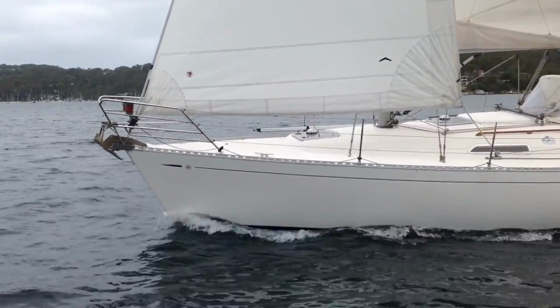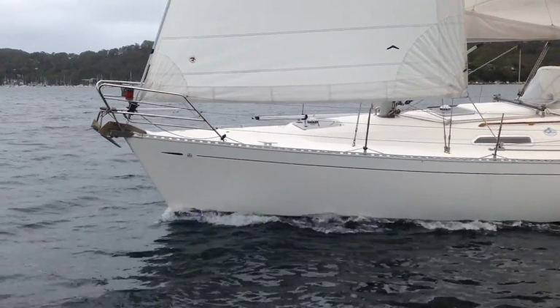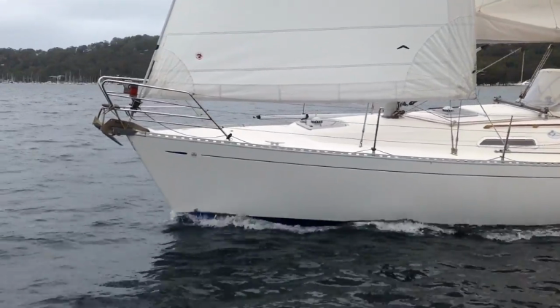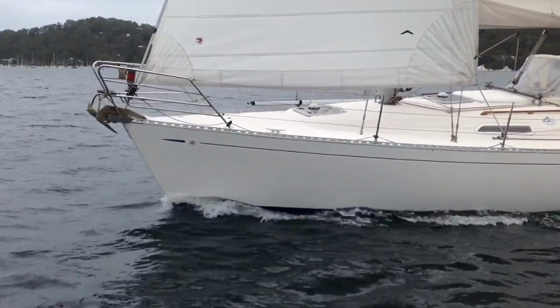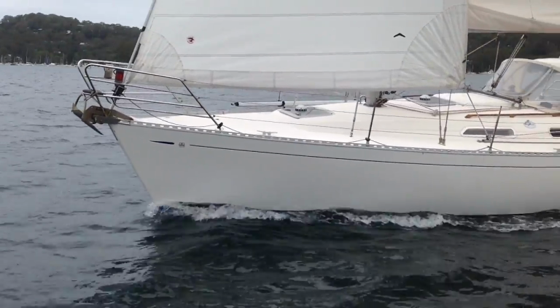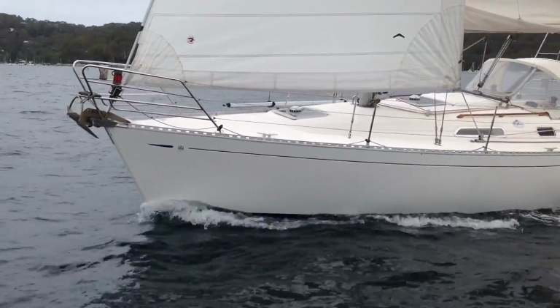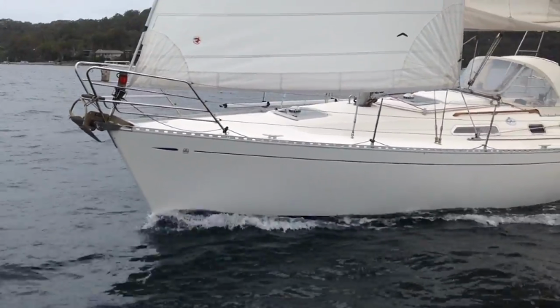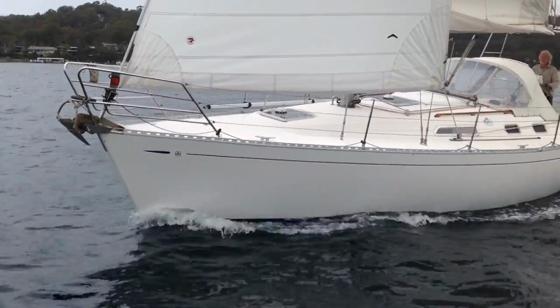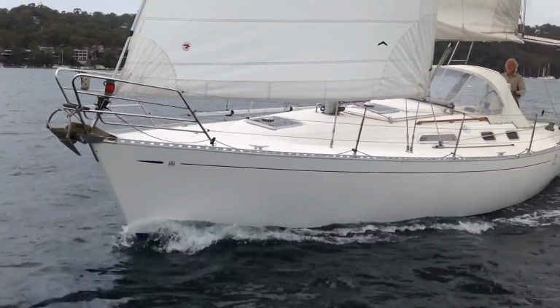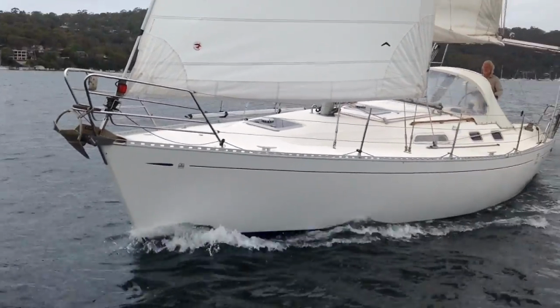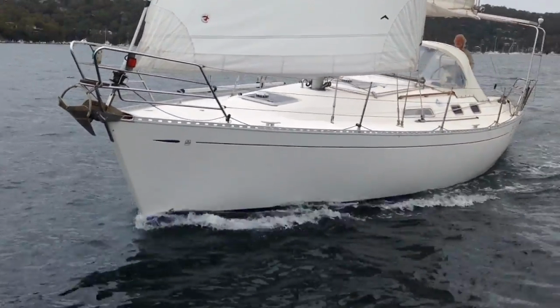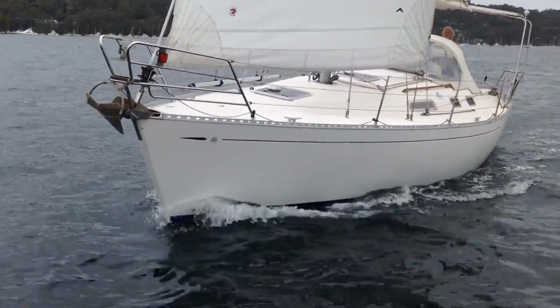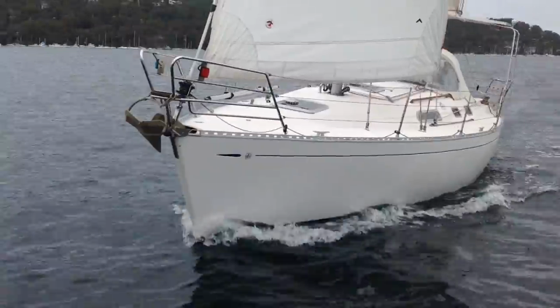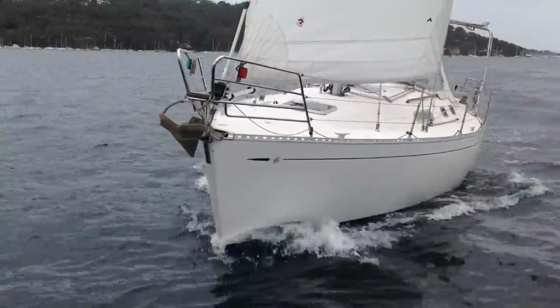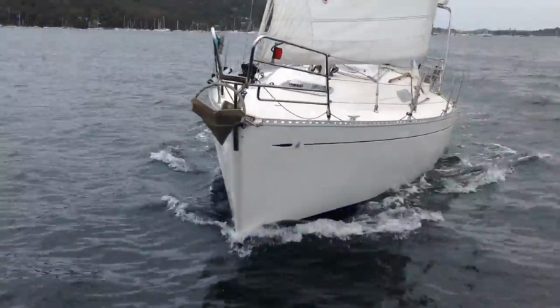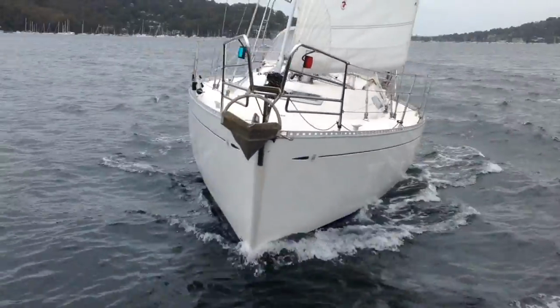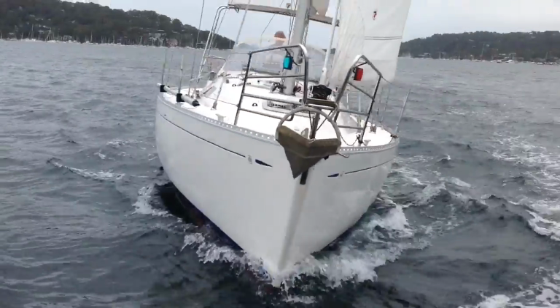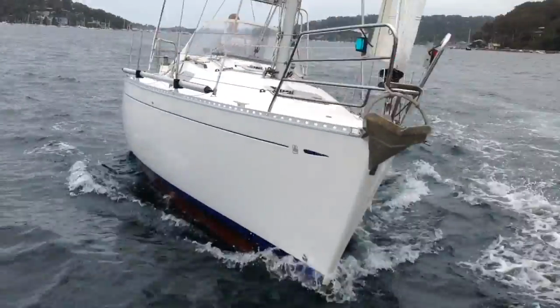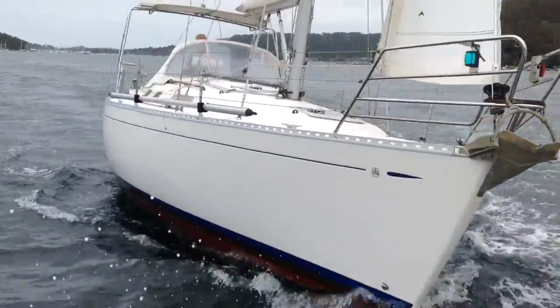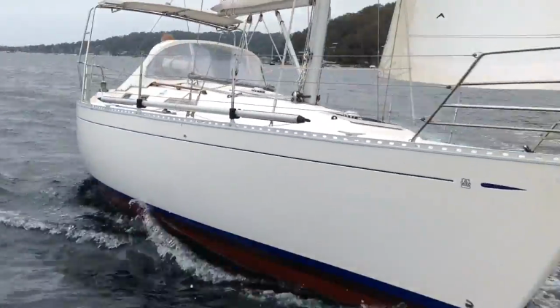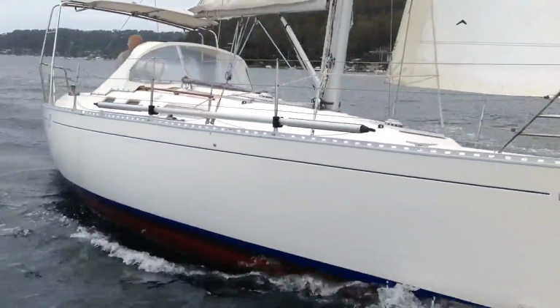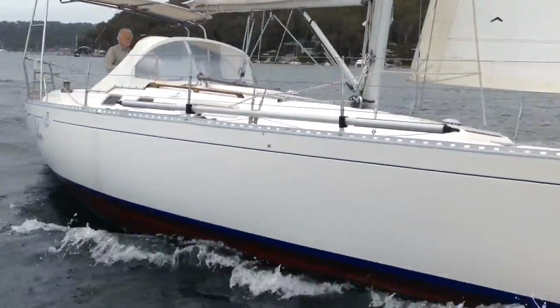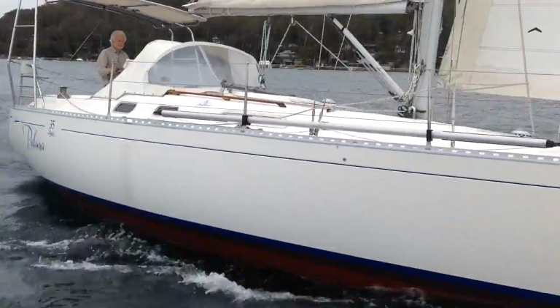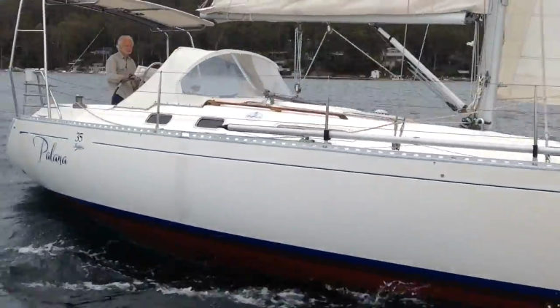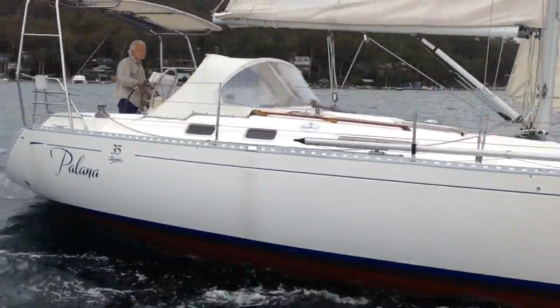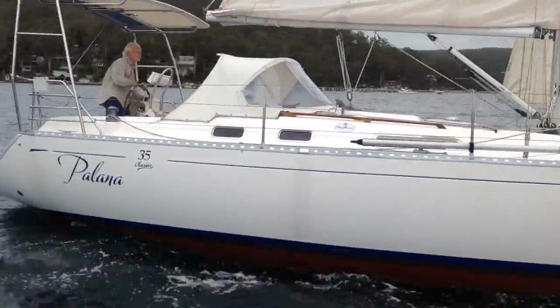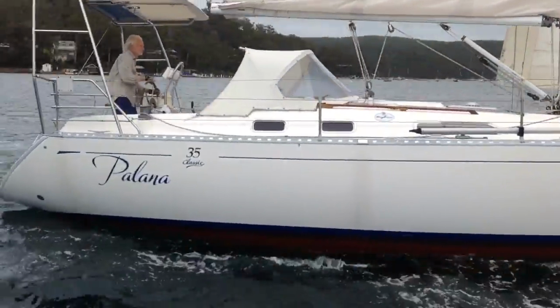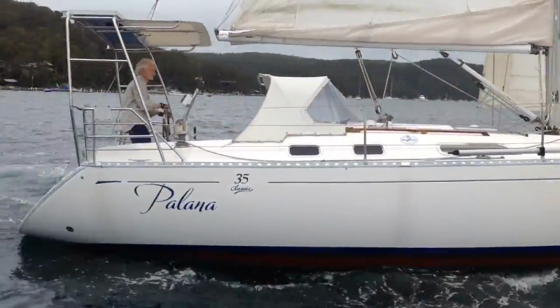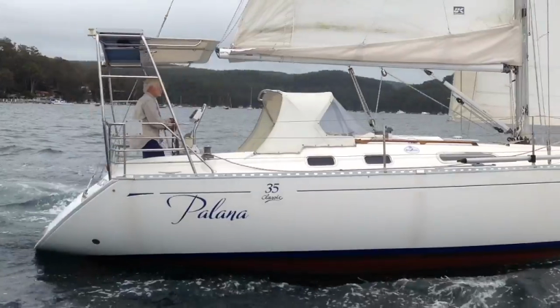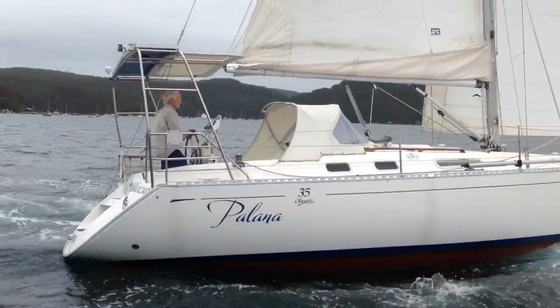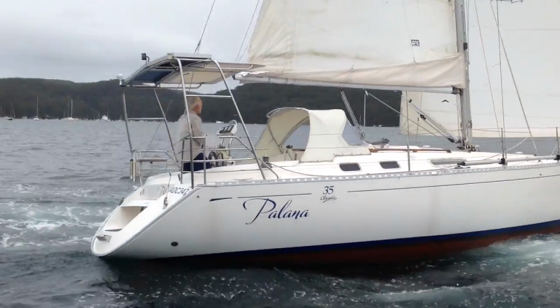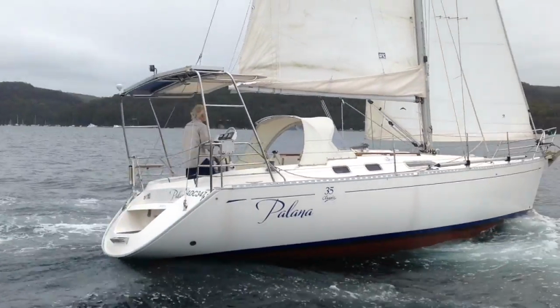Very sturdy aluminium toe rail there. We found a yacht that's been very well built and well looked after. Standing rigging was replaced in 2007.